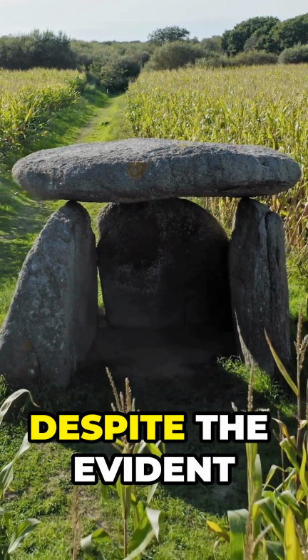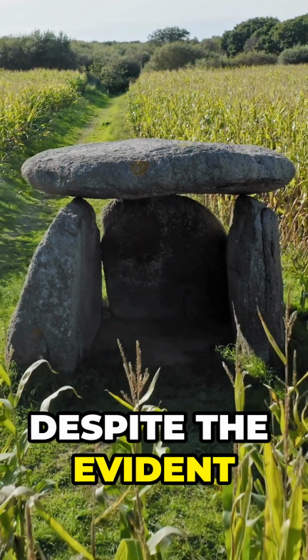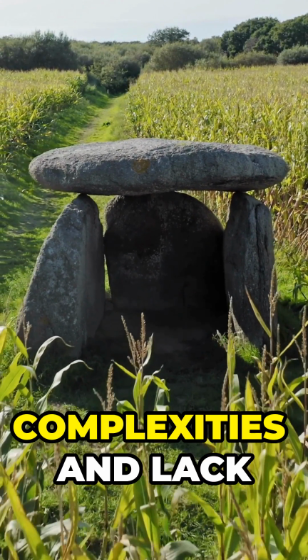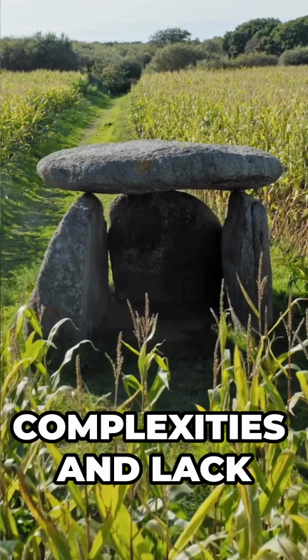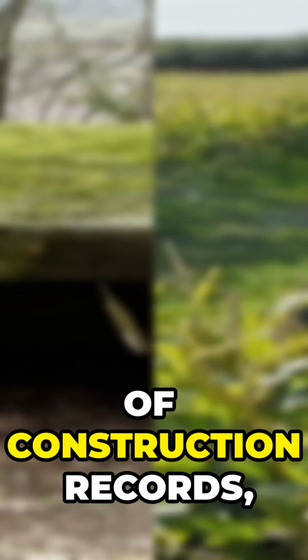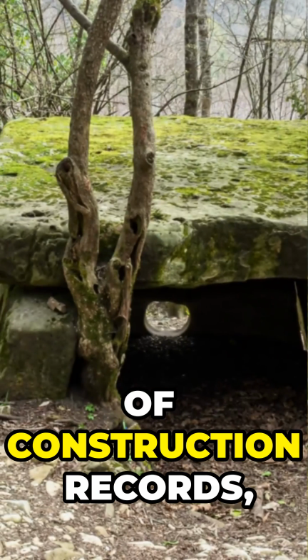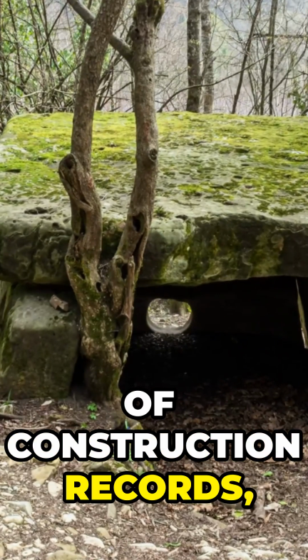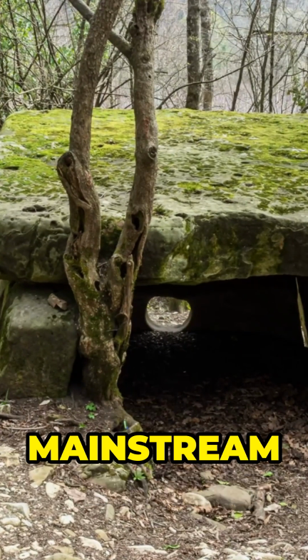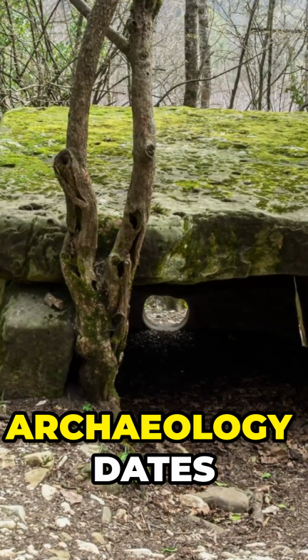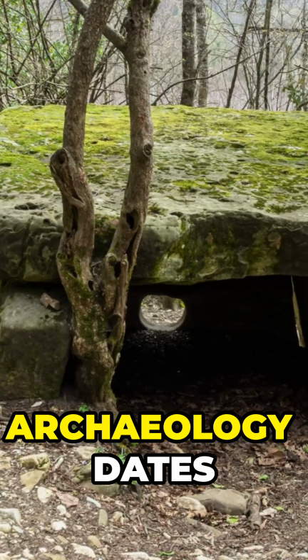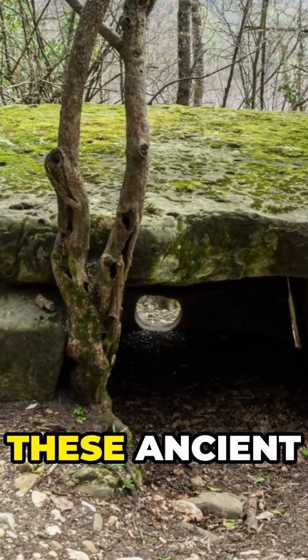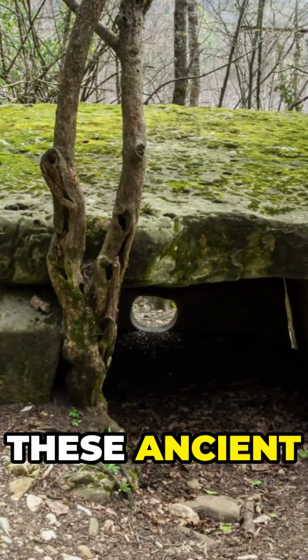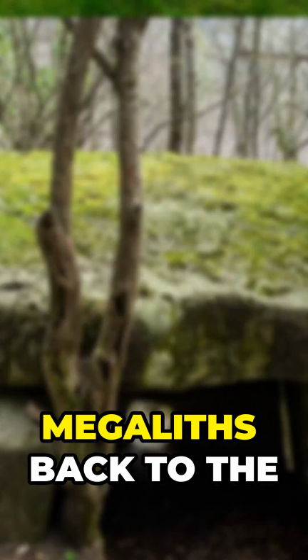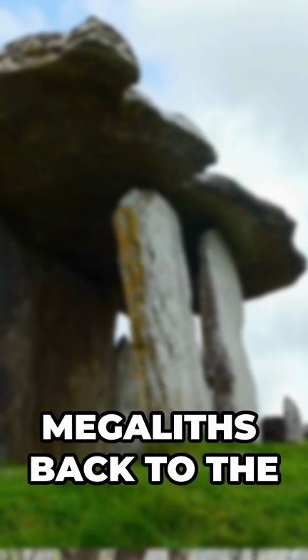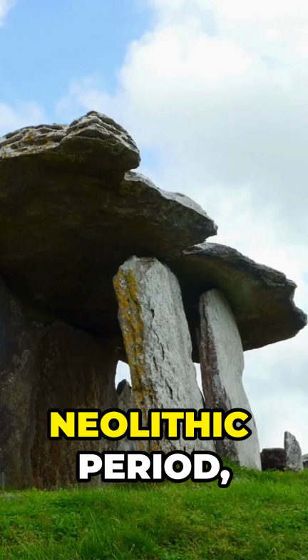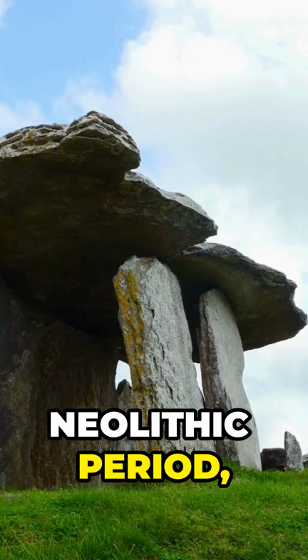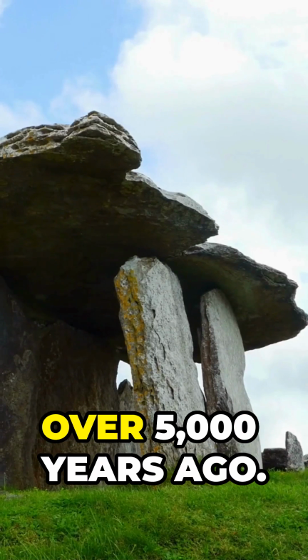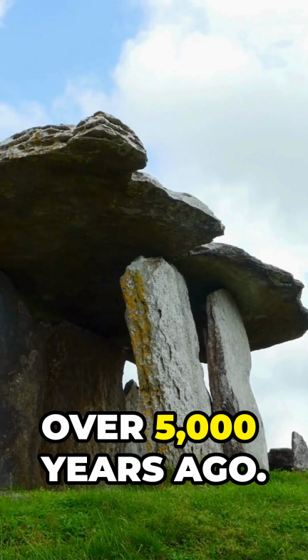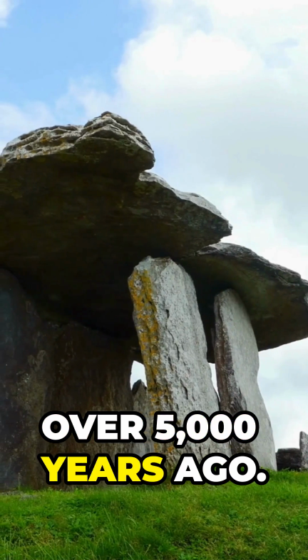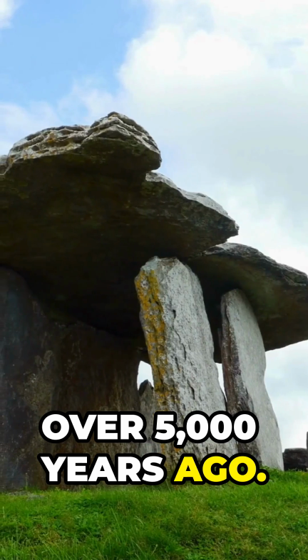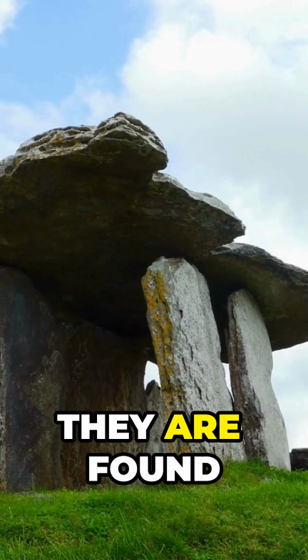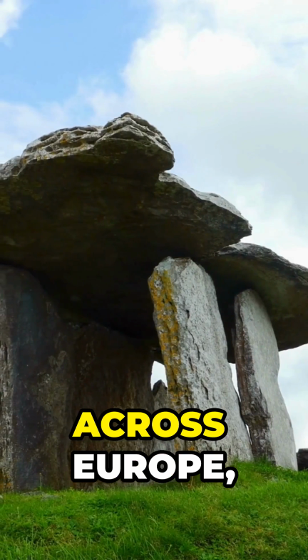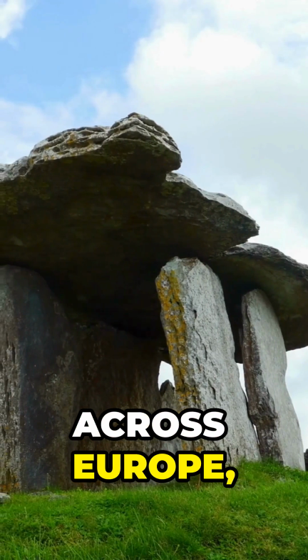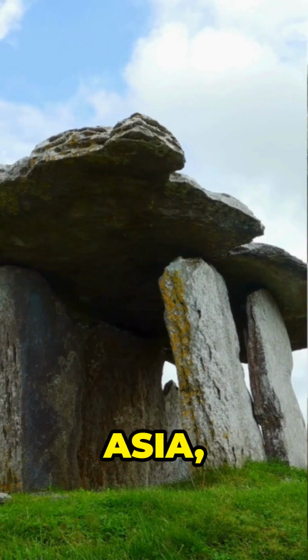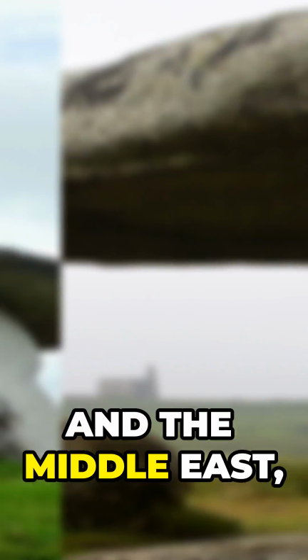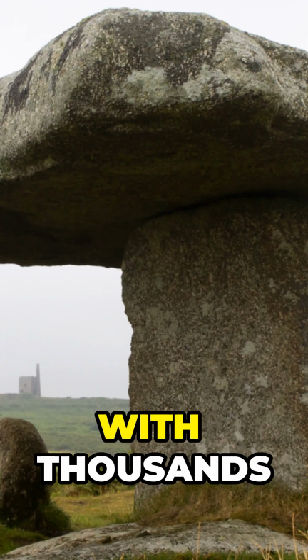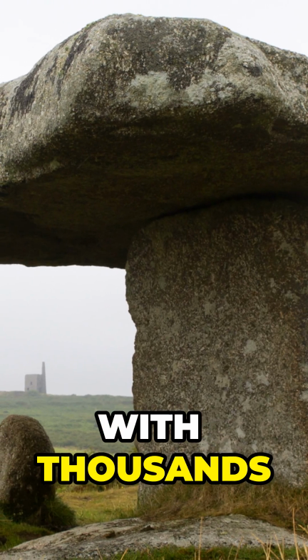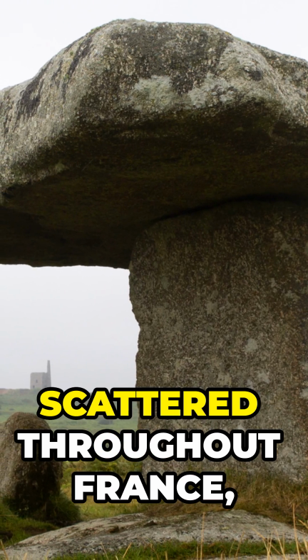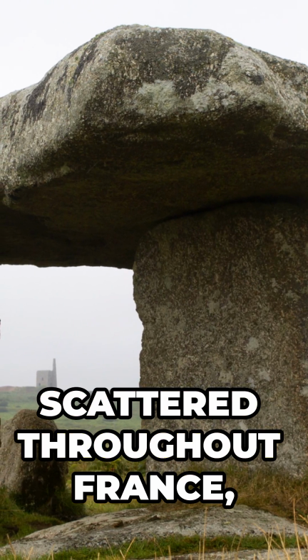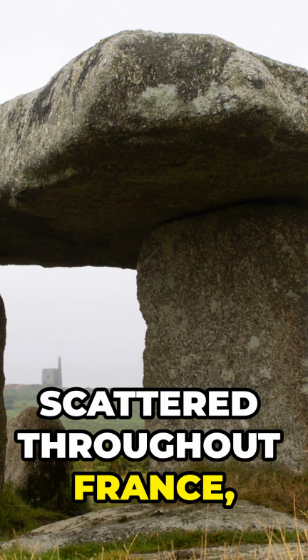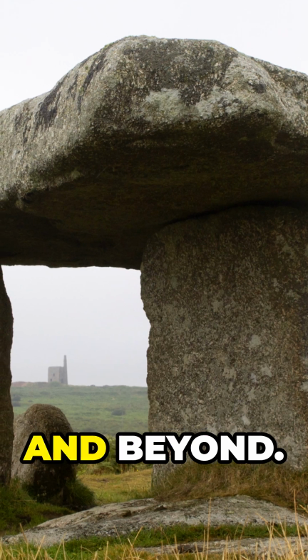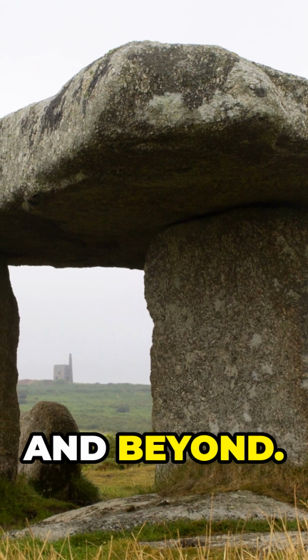Despite the evident complexities and lack of construction records, mainstream archaeology dates these ancient megaliths back to the Neolithic period, over 5,000 years ago. They are found across Europe, Asia and the Middle East, with thousands scattered throughout France, Korea and beyond.